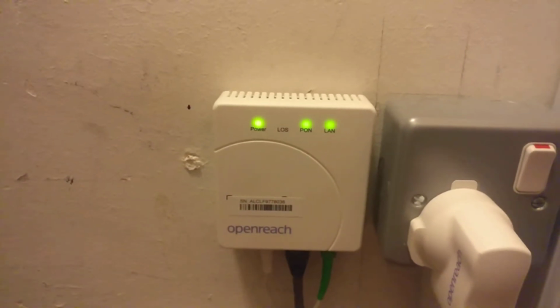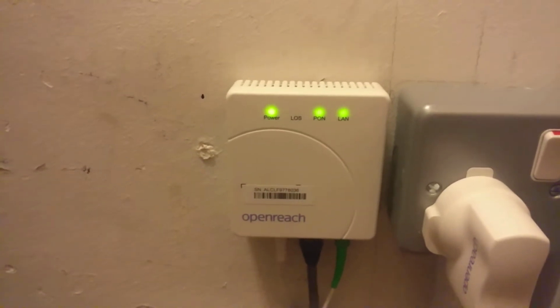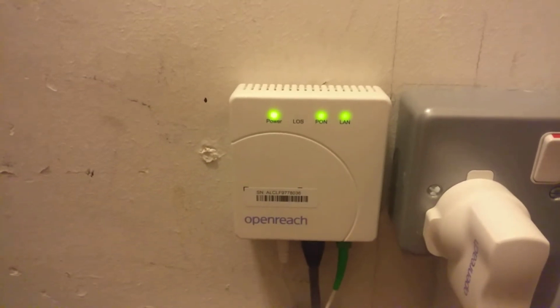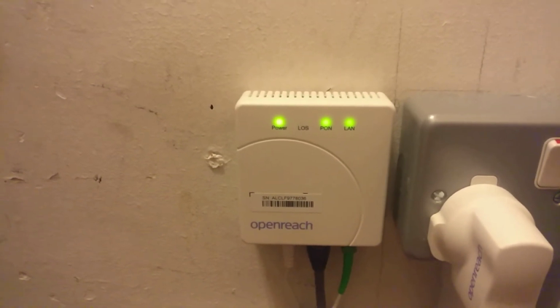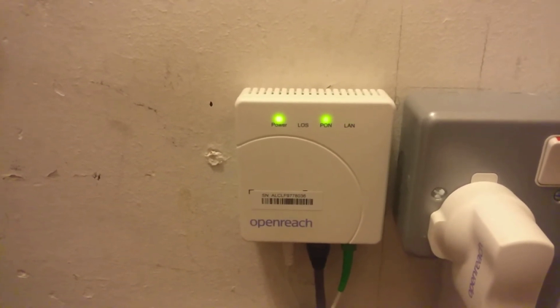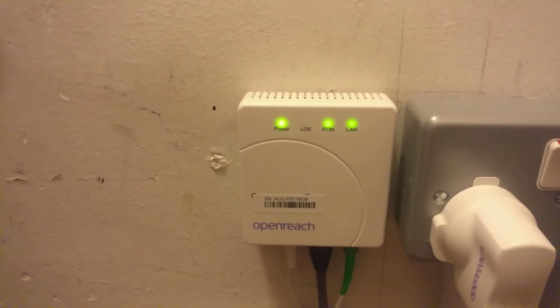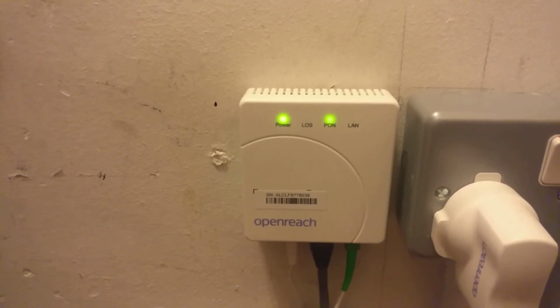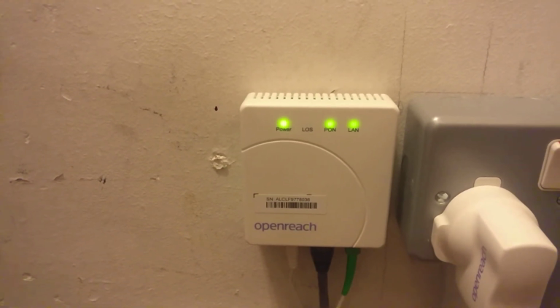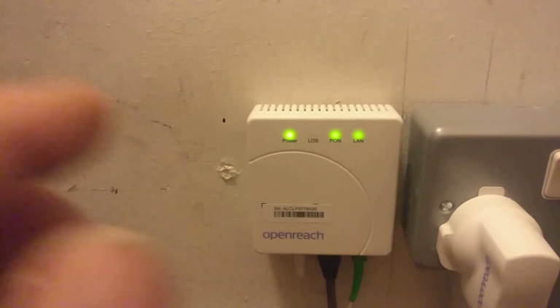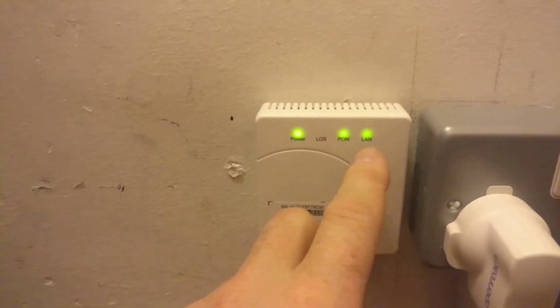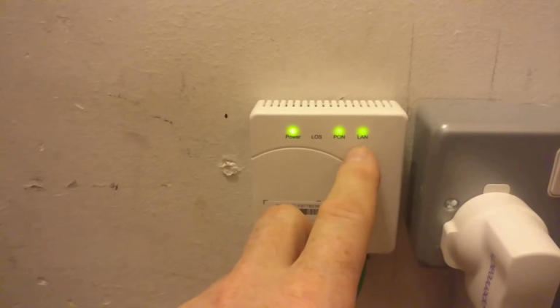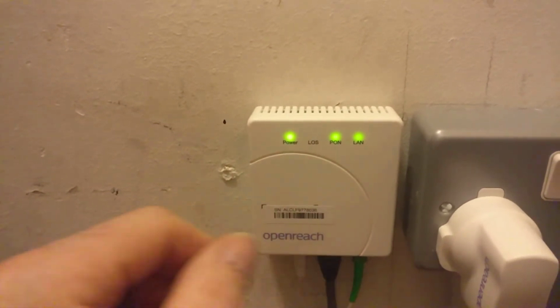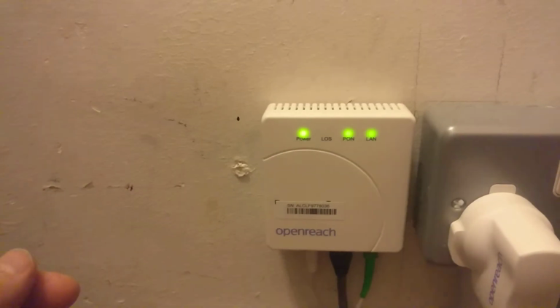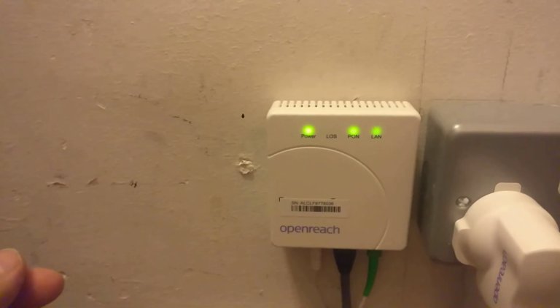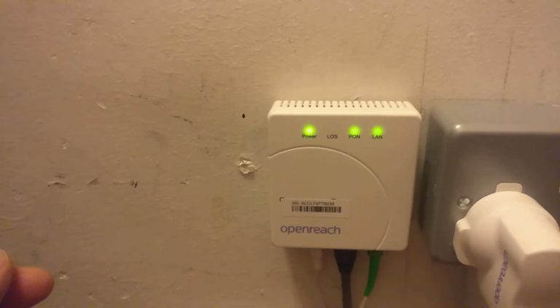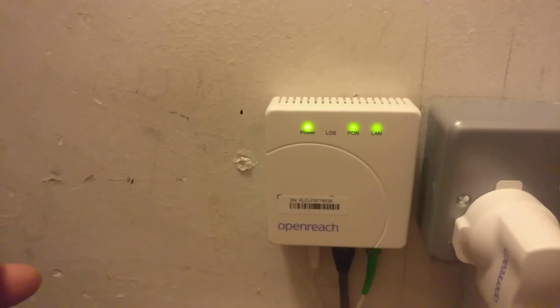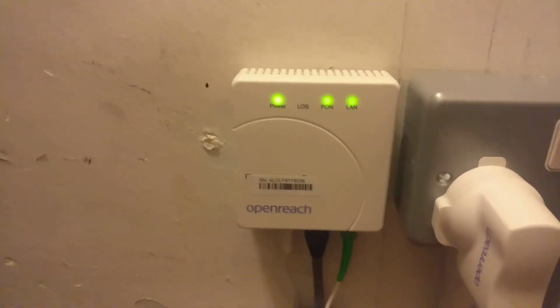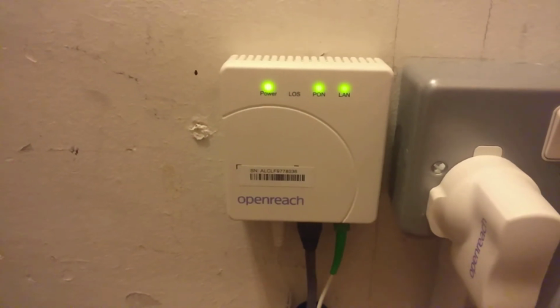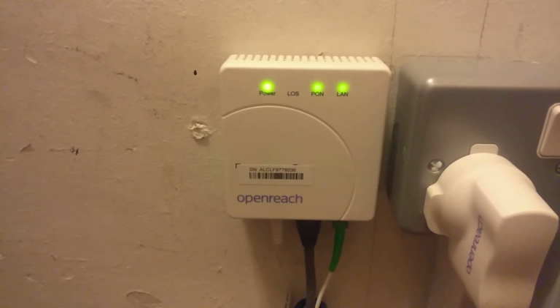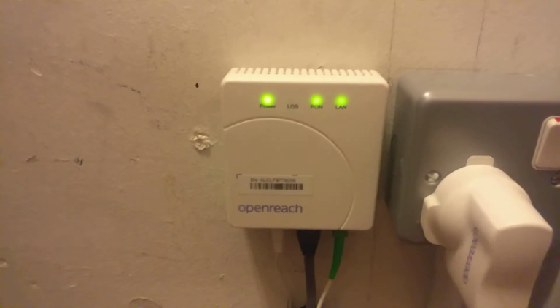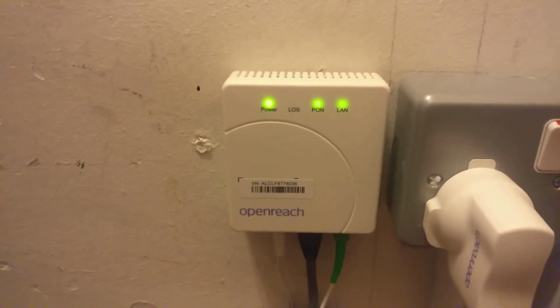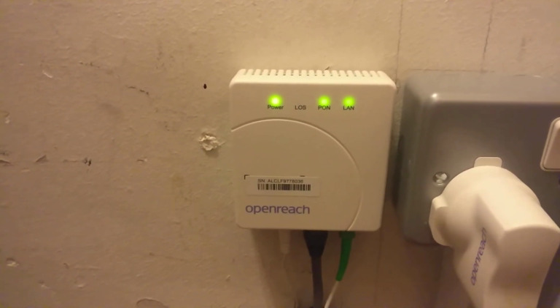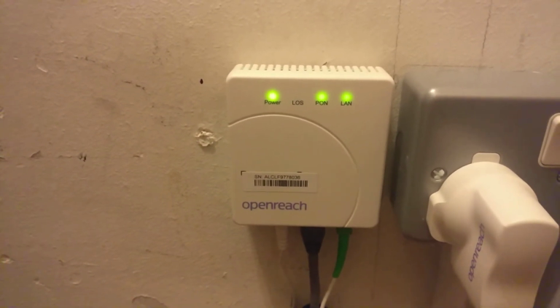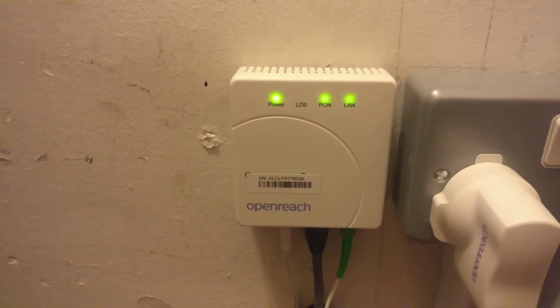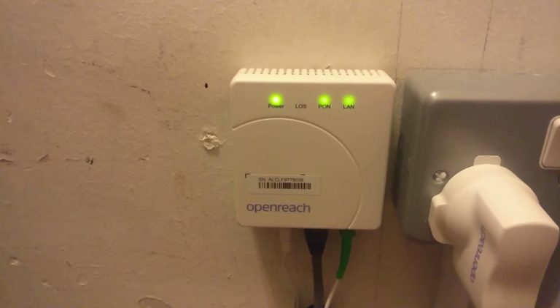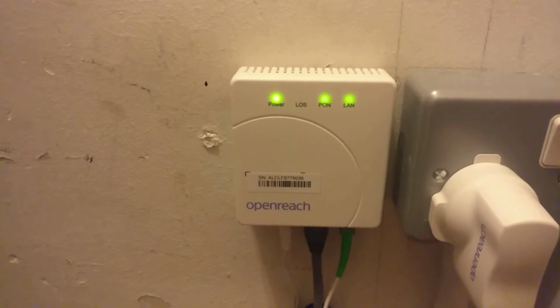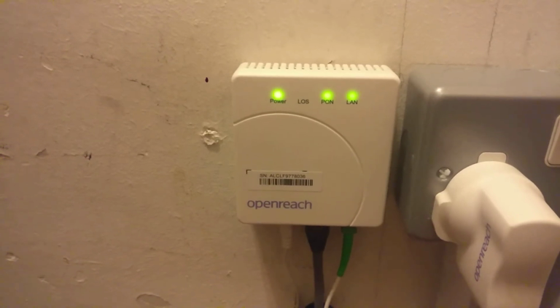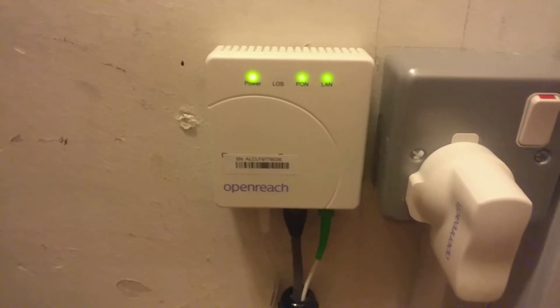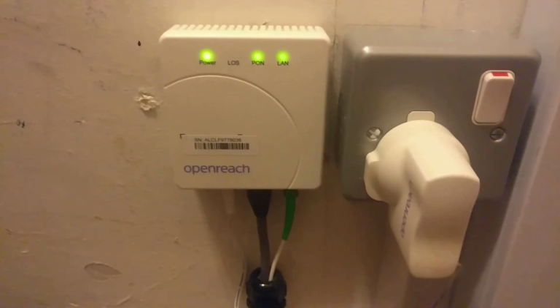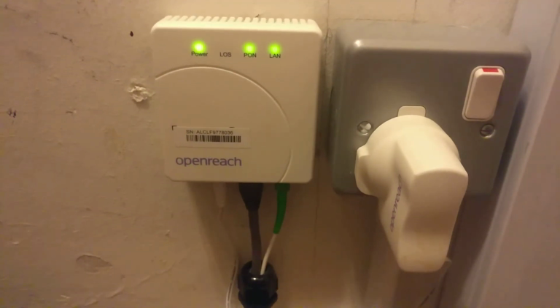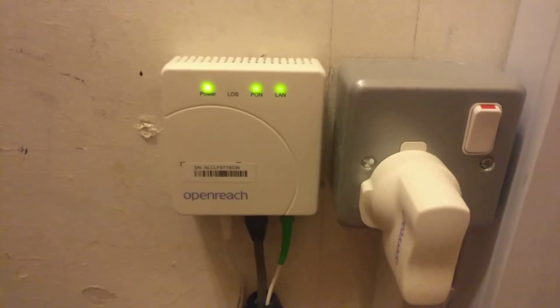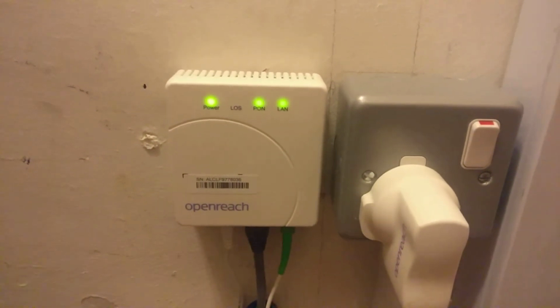Here we are — it's all booted up. All the cables, all the lights are solid. The LAN light is going to flash on and off because it's showing RX and TX traffic from the modem out to the internet.